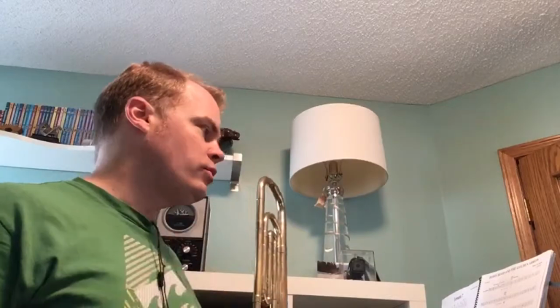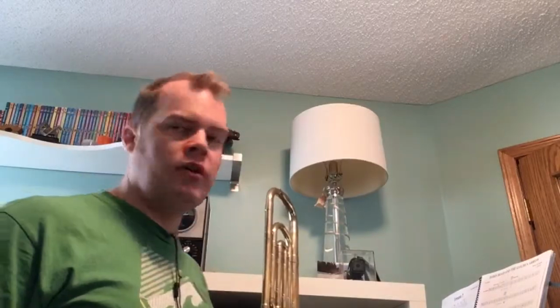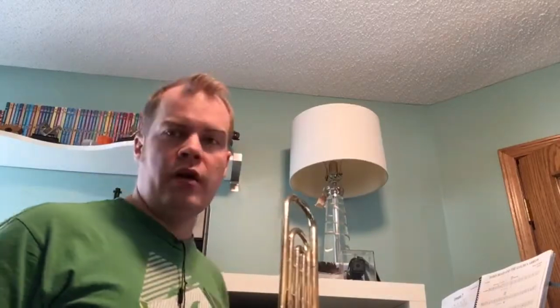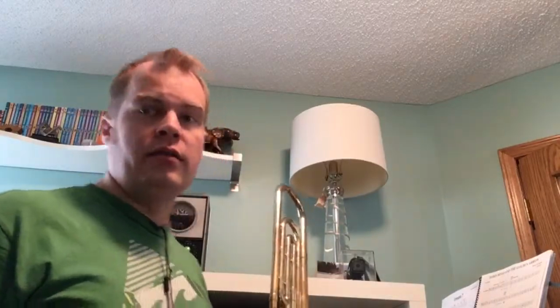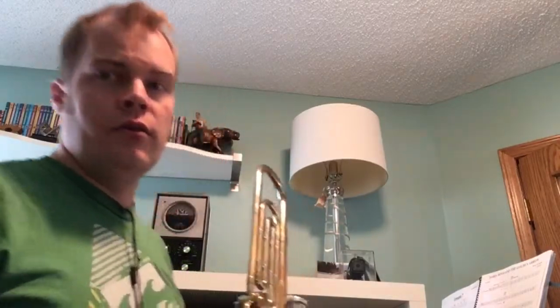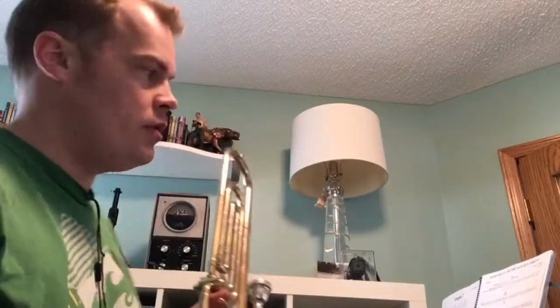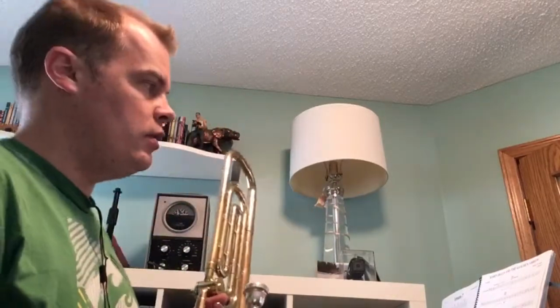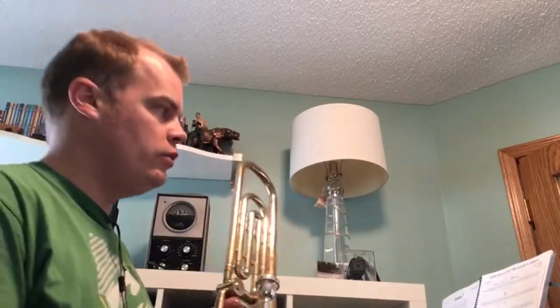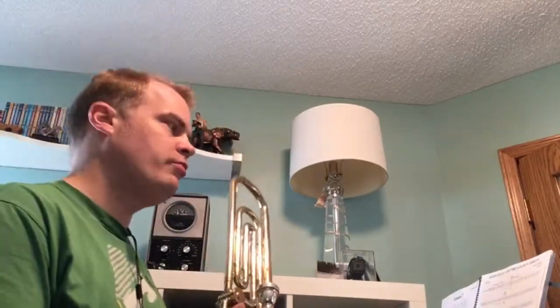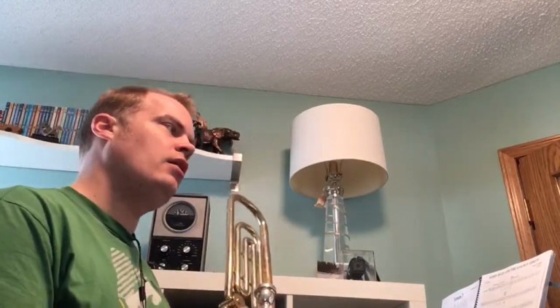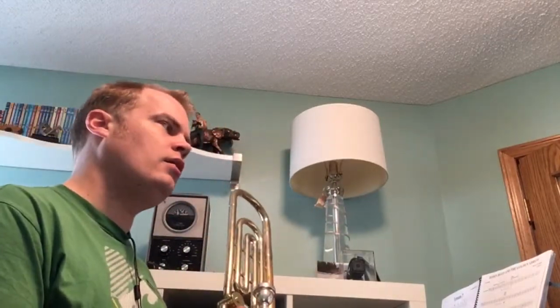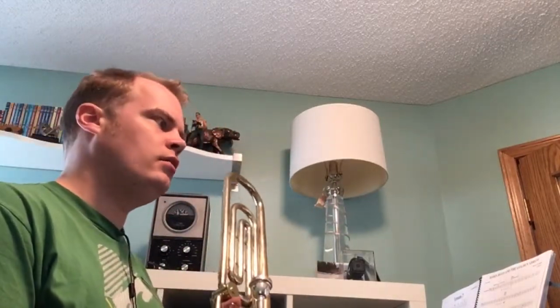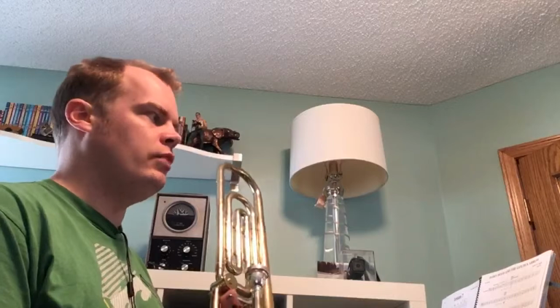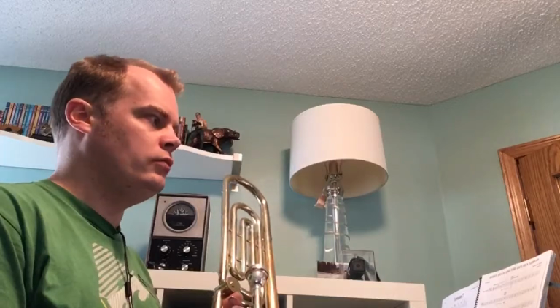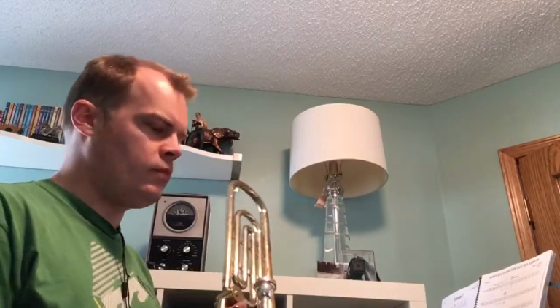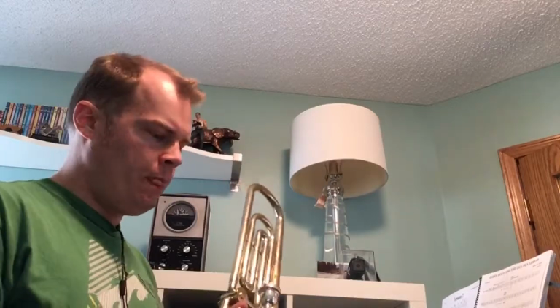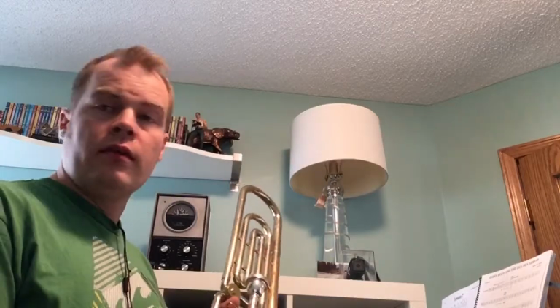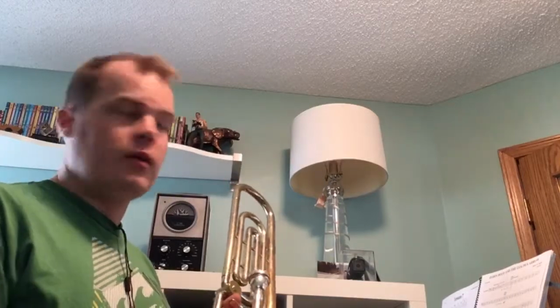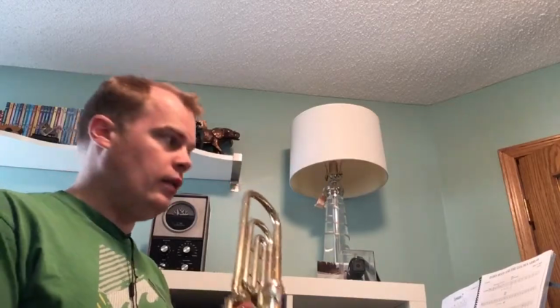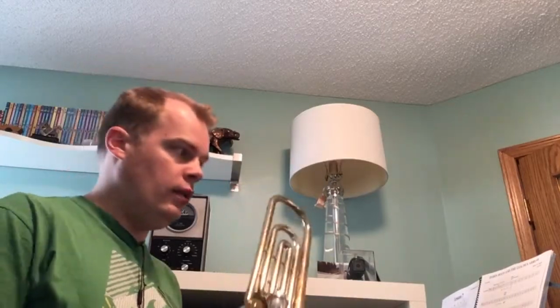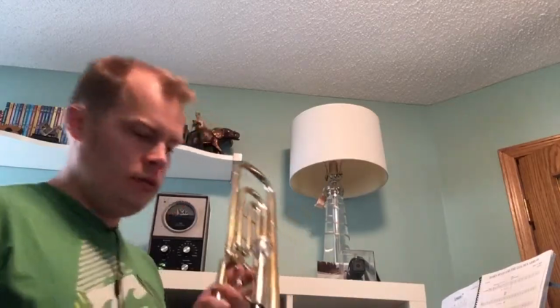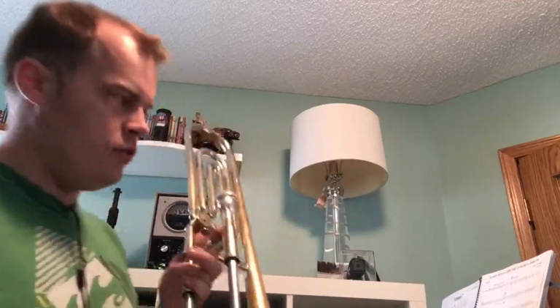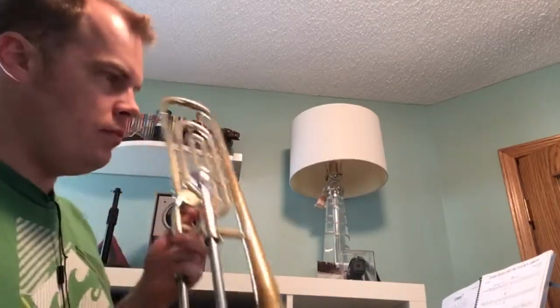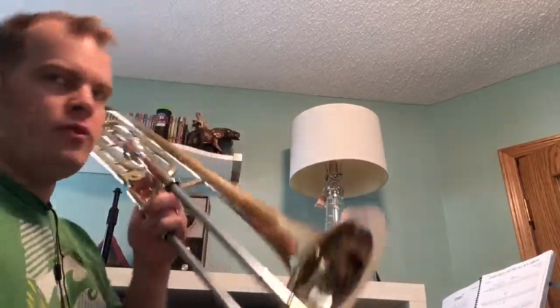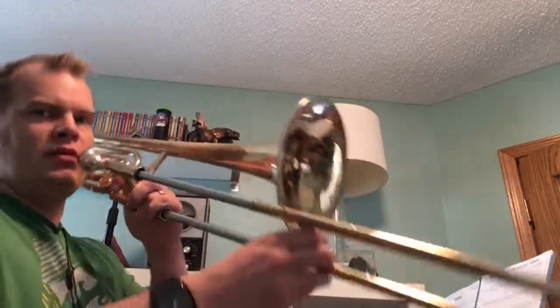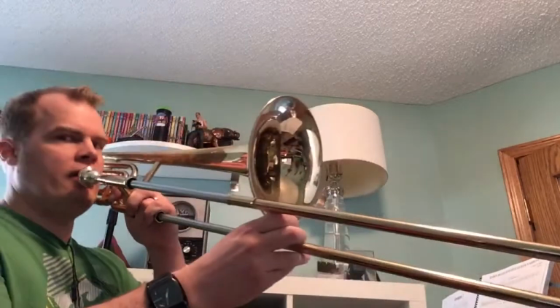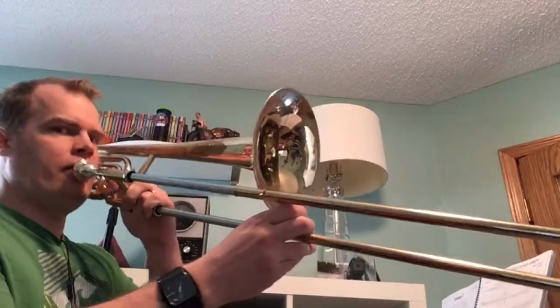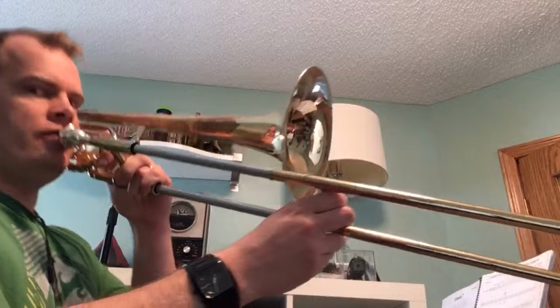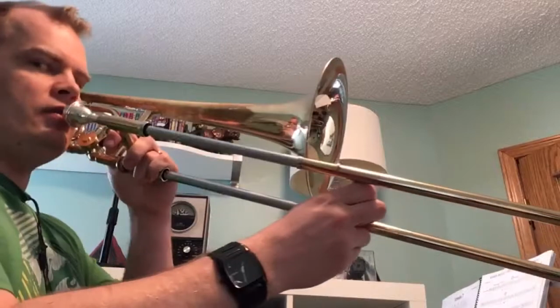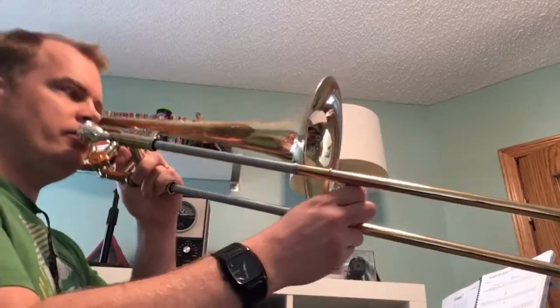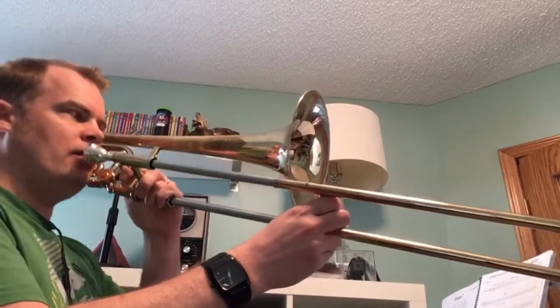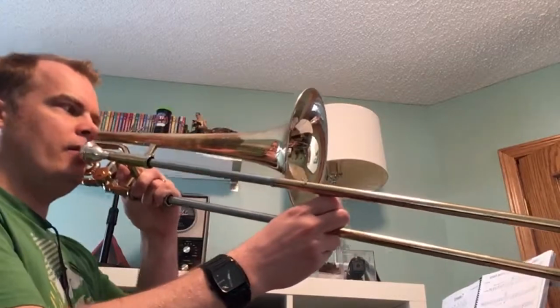So we're going to start in bar eight with the long whole note. Let's try and play through. I'm going to be standing out of range so you can see slide positions a little bit better.